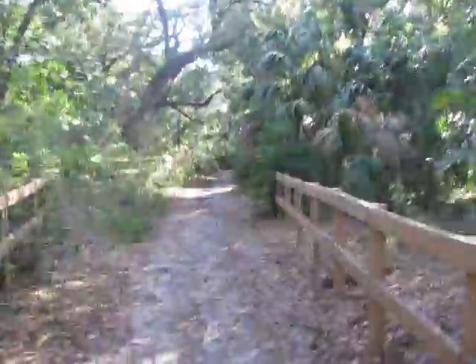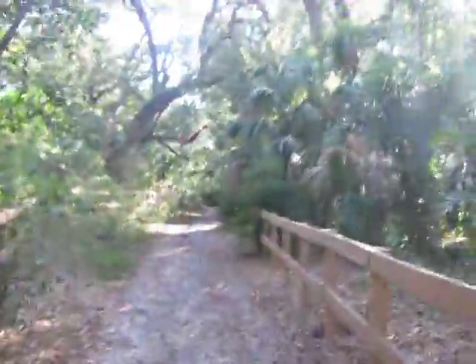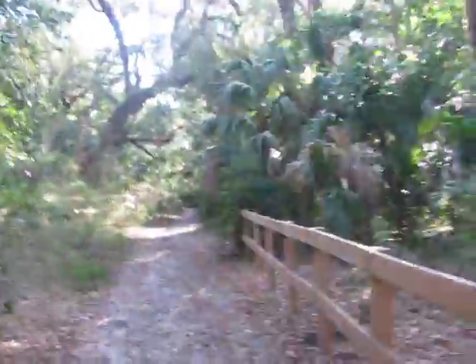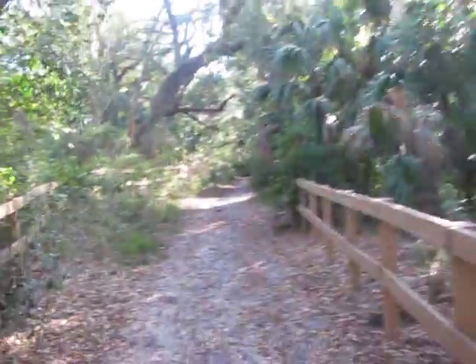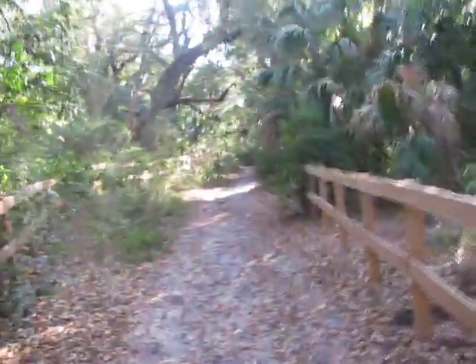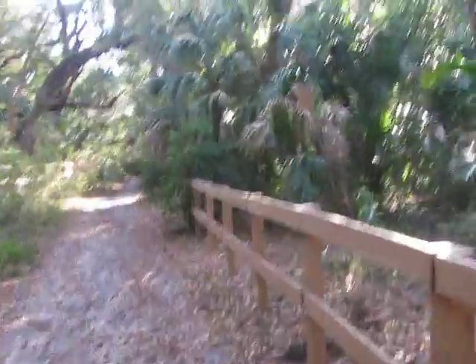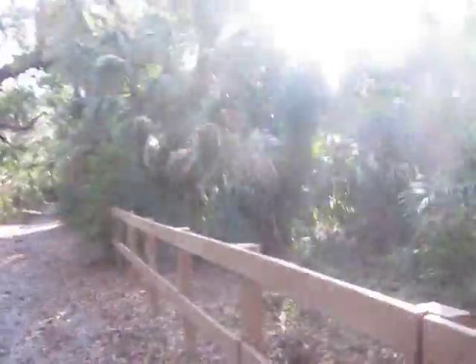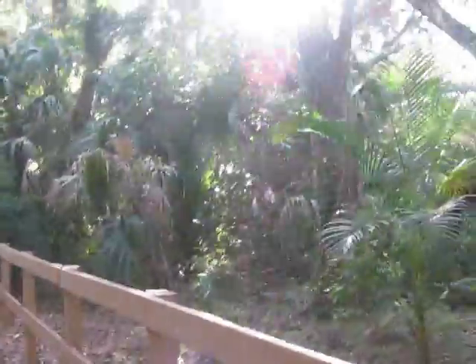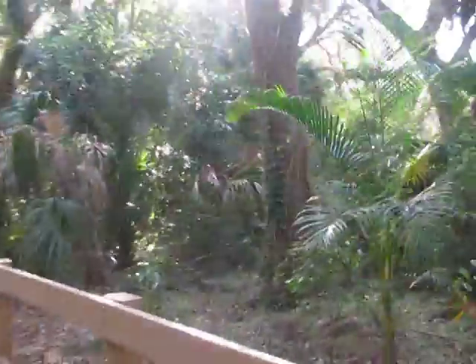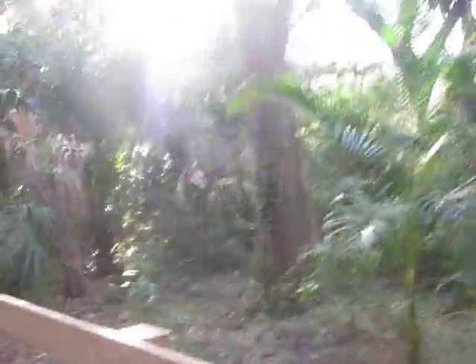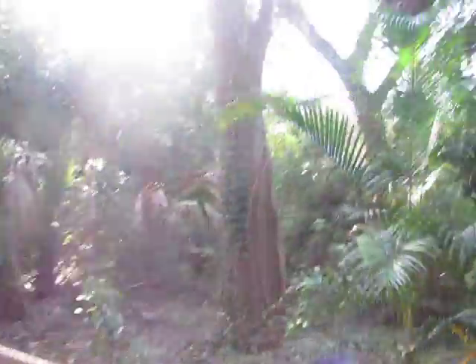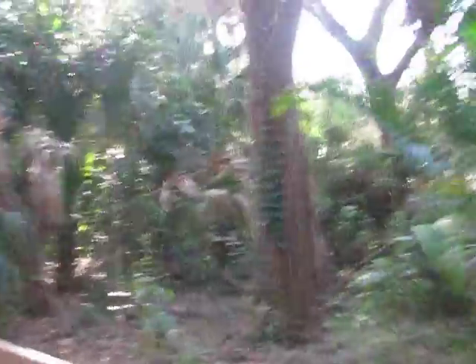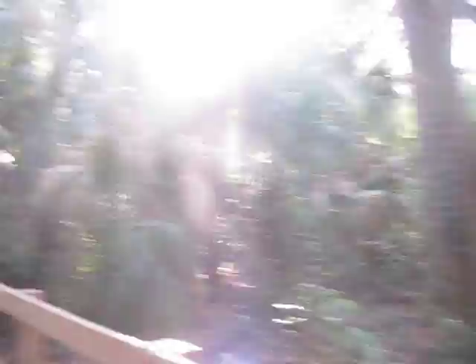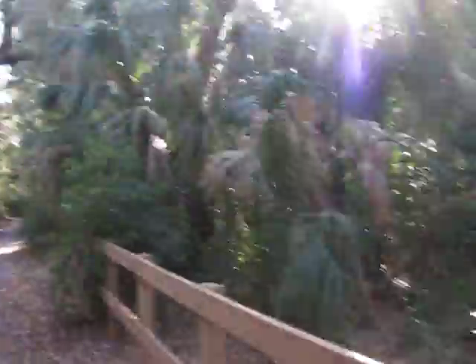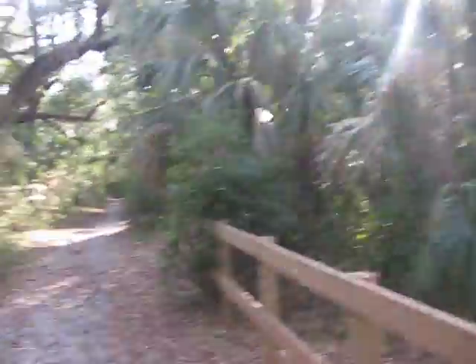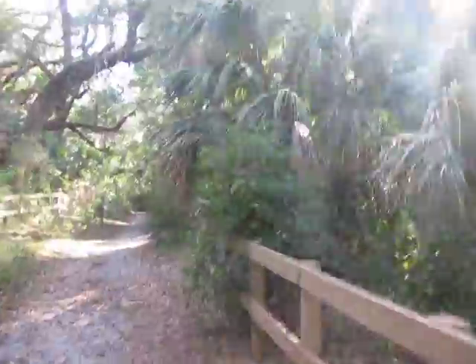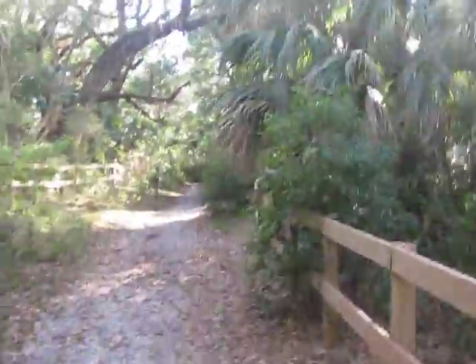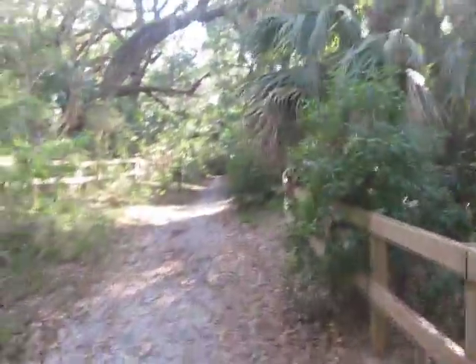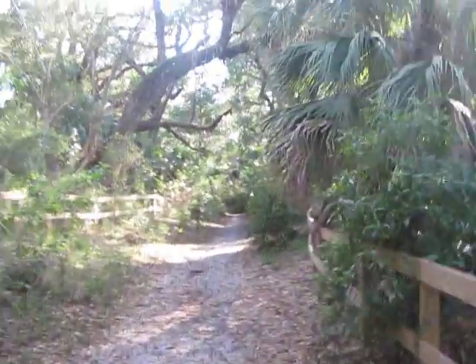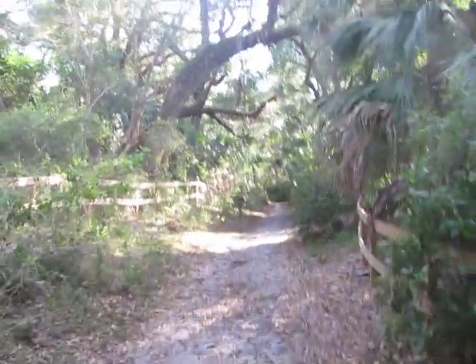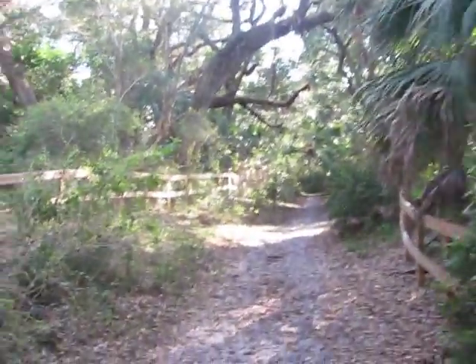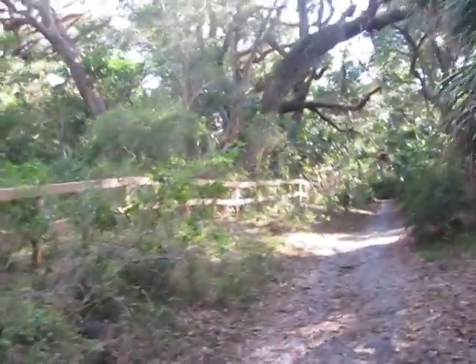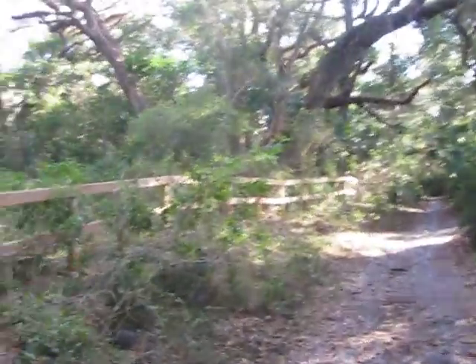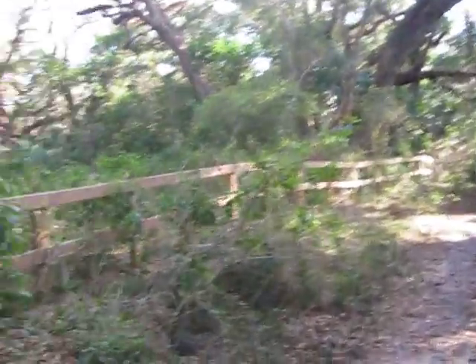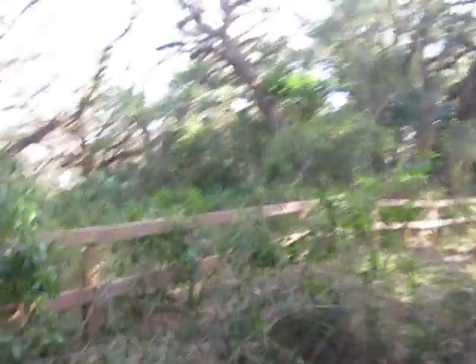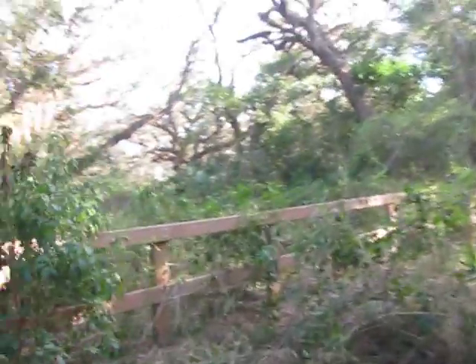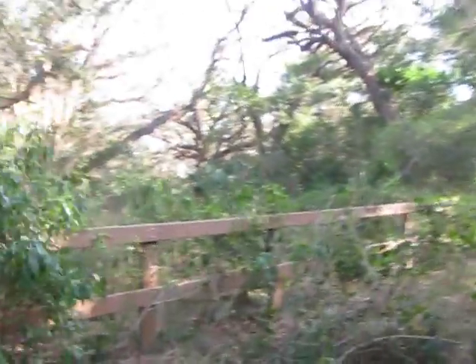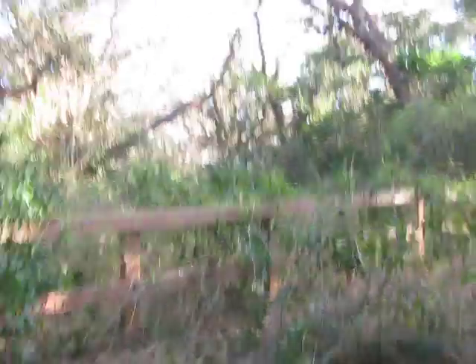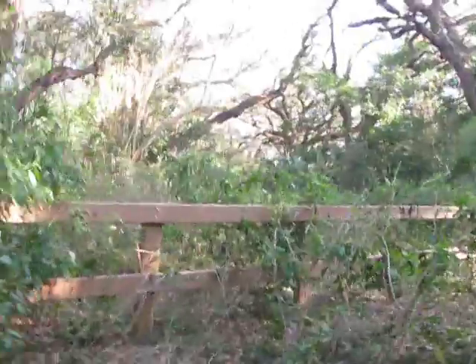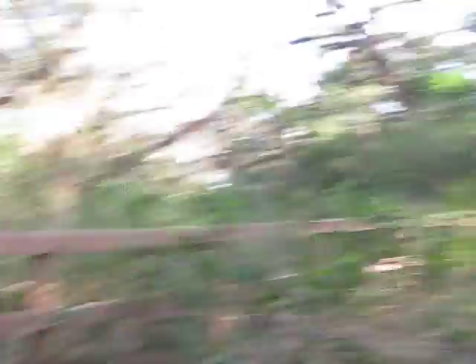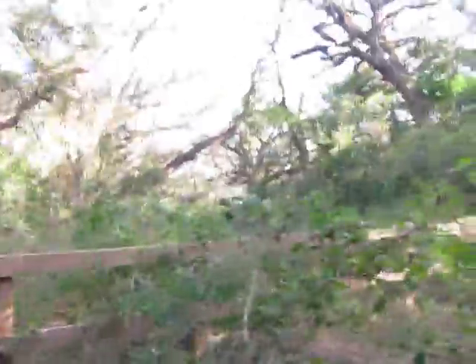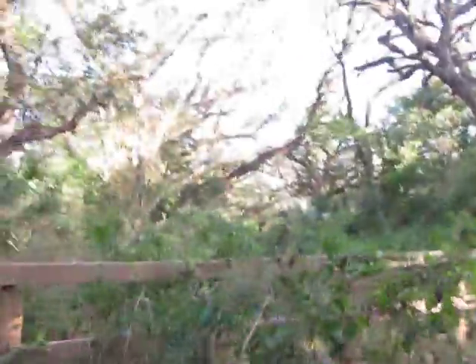This is back in the oak hammock here, the forest ridge. The elevation has gone up a little bit. Pretty neat back in here — look at the hammock, all the oak trees.